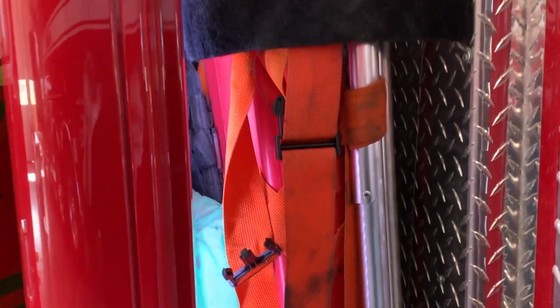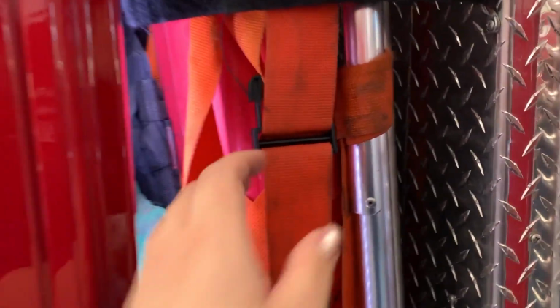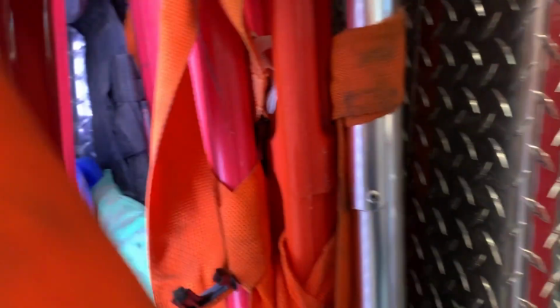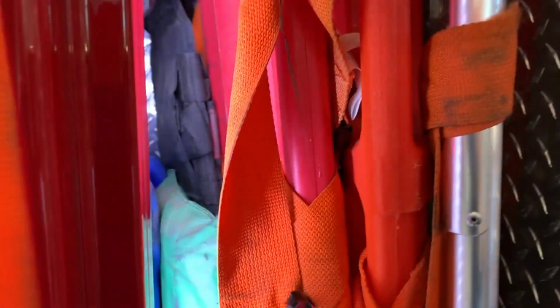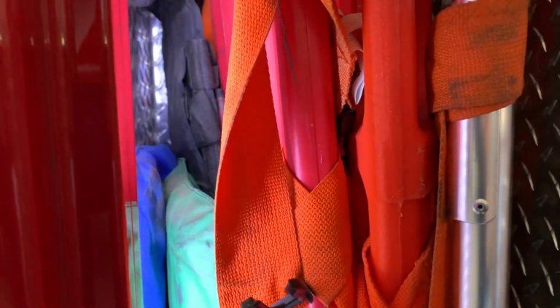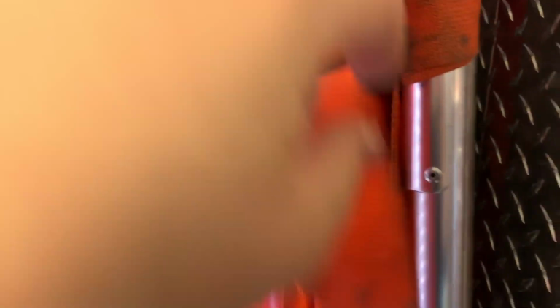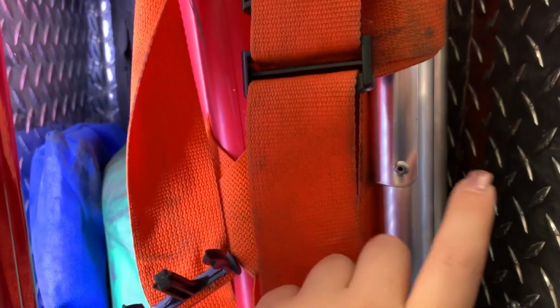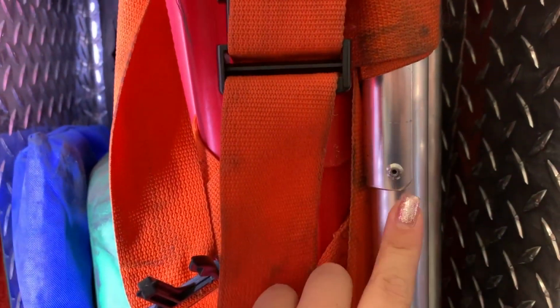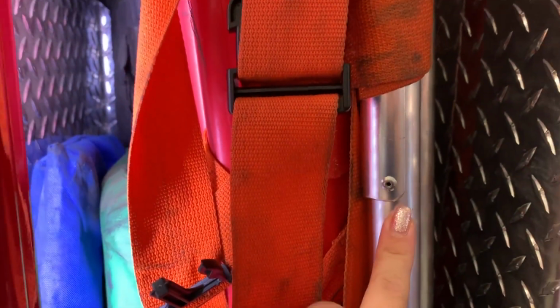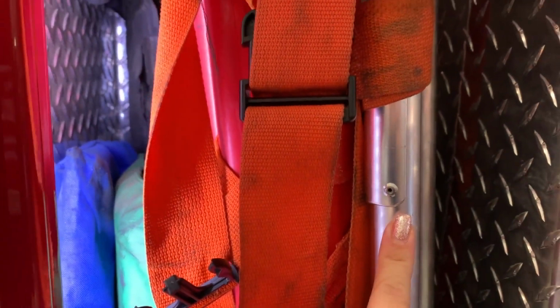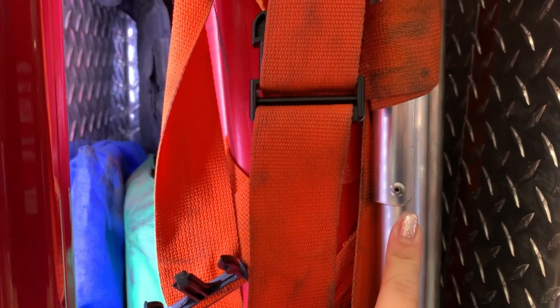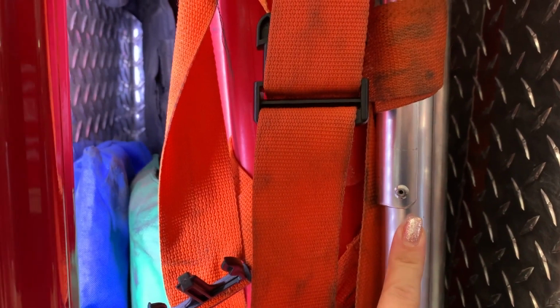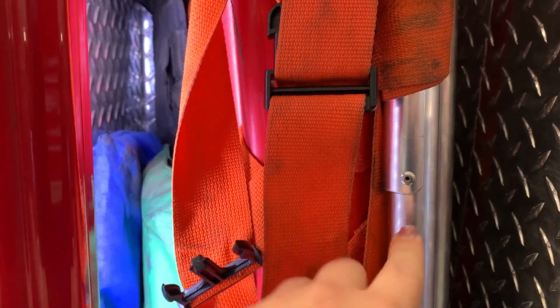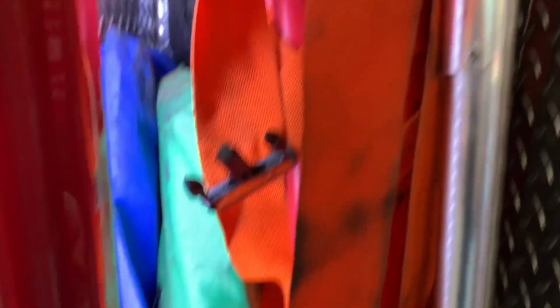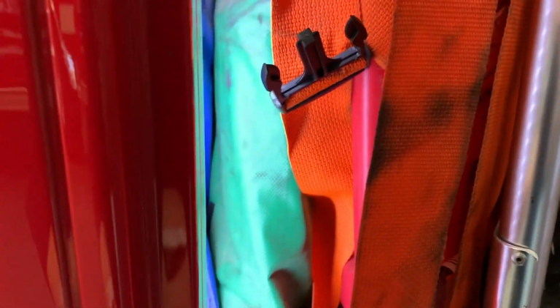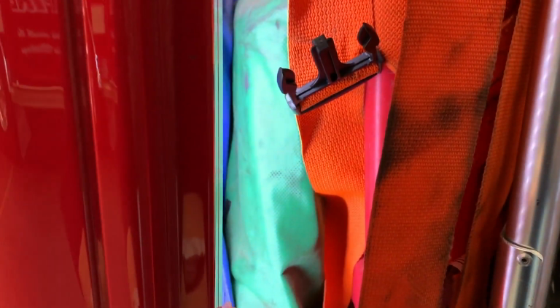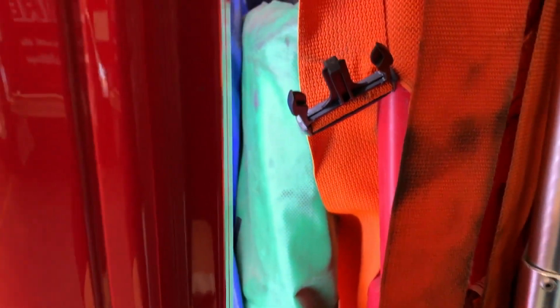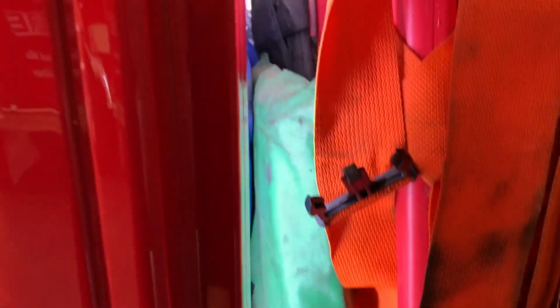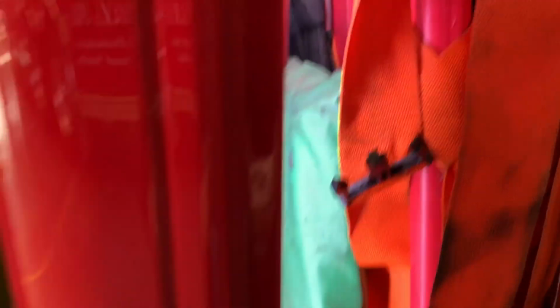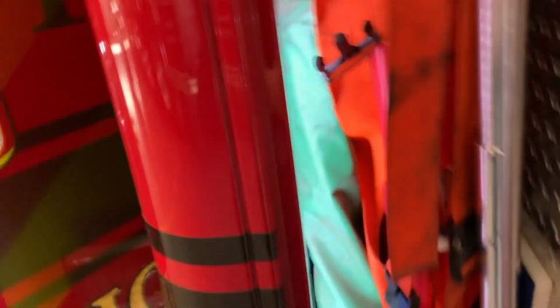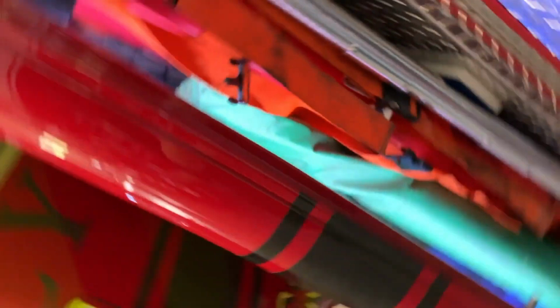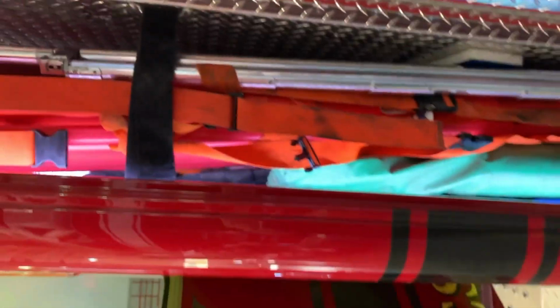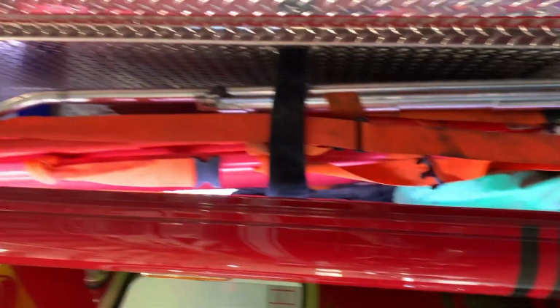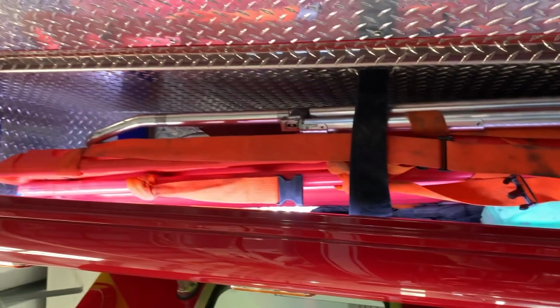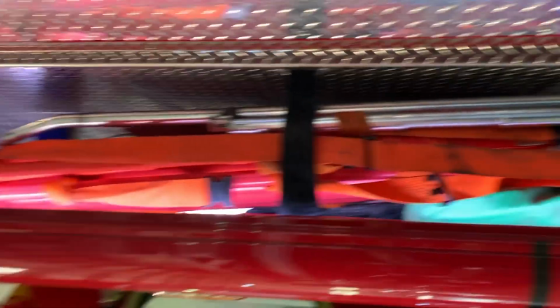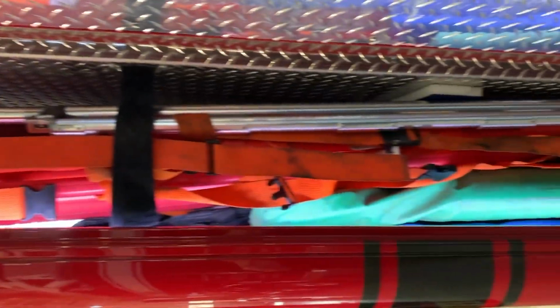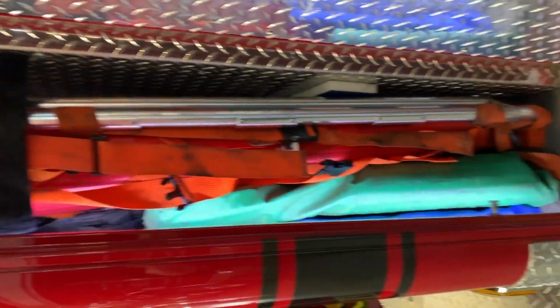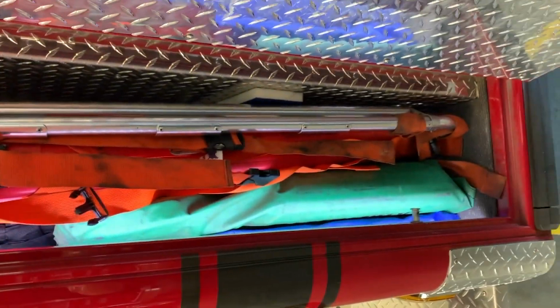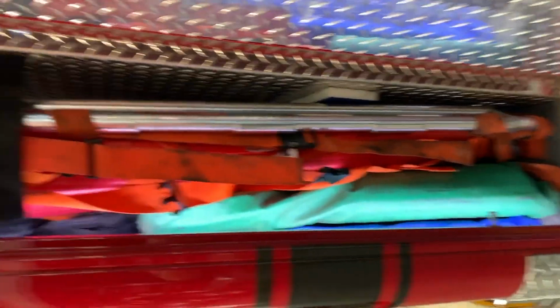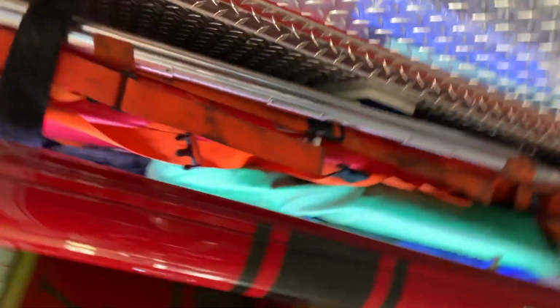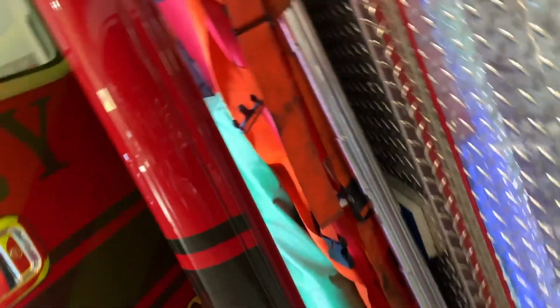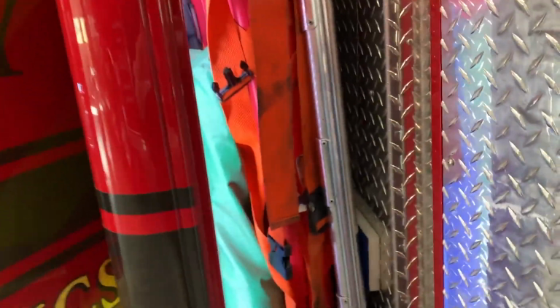Moving on, this is our extrication immobilization station. It's full of equipment — we have our scoop, two backboards, our KED, our Seger, traction splints — pretty much everything for immobilization in here.